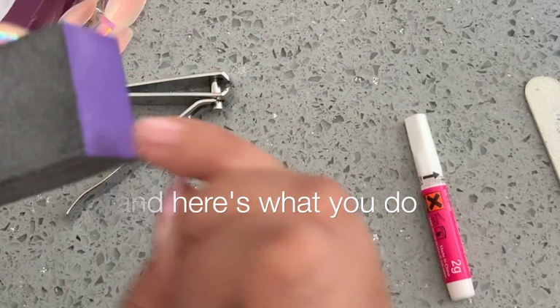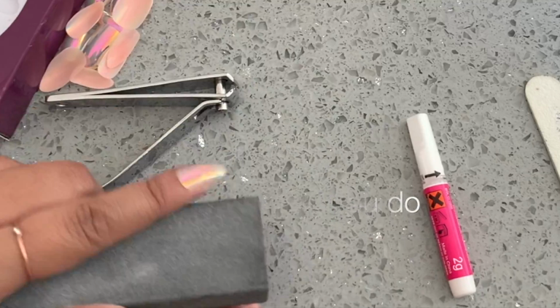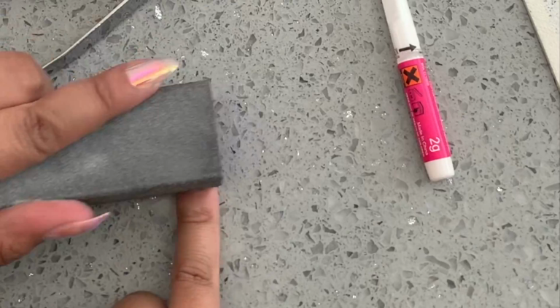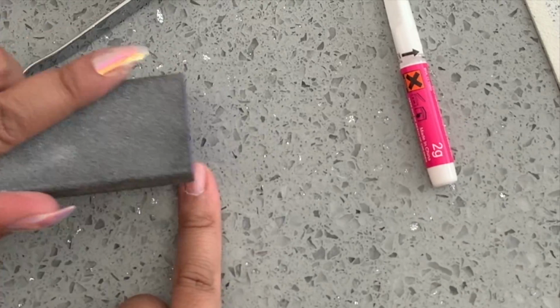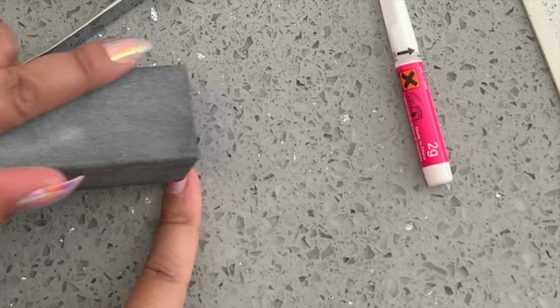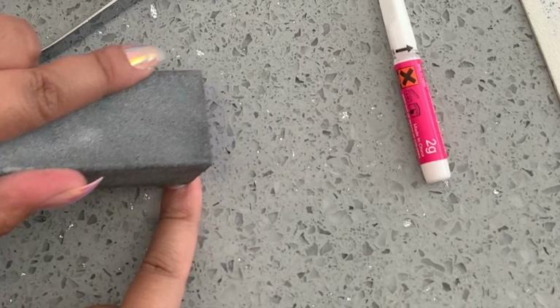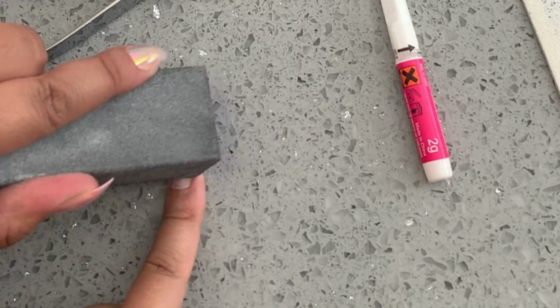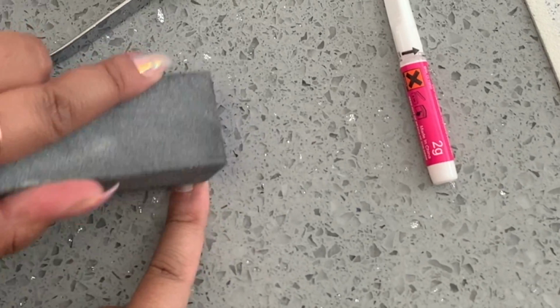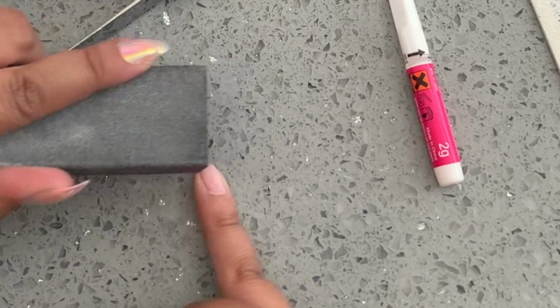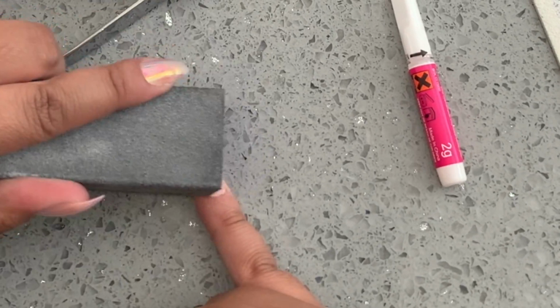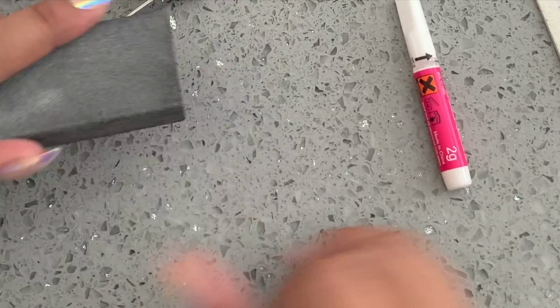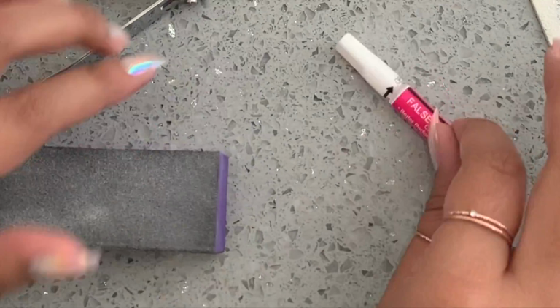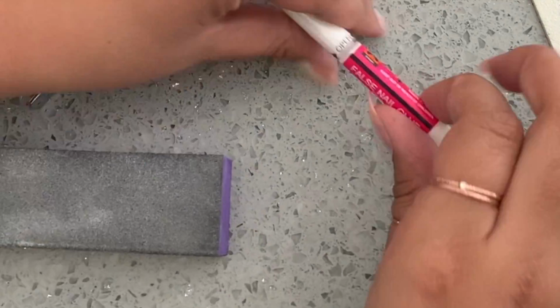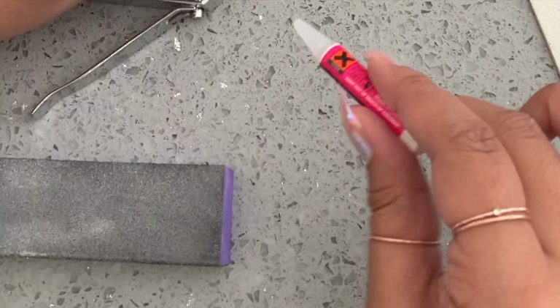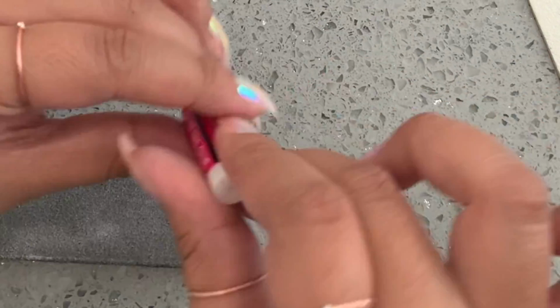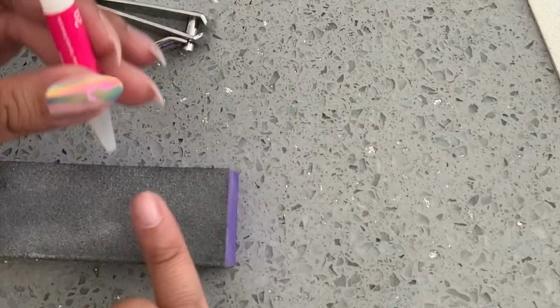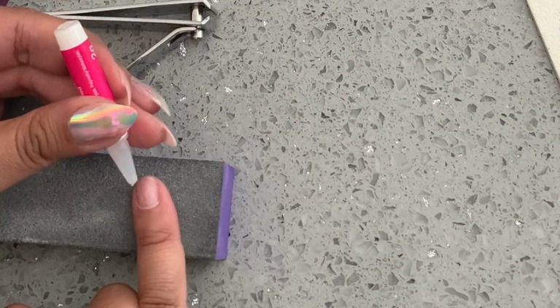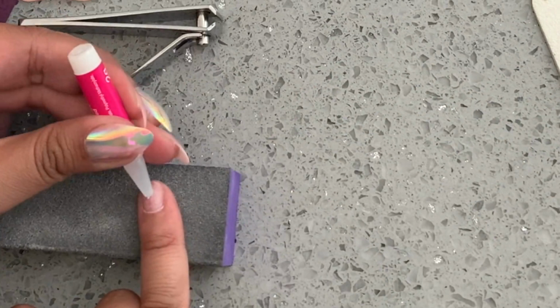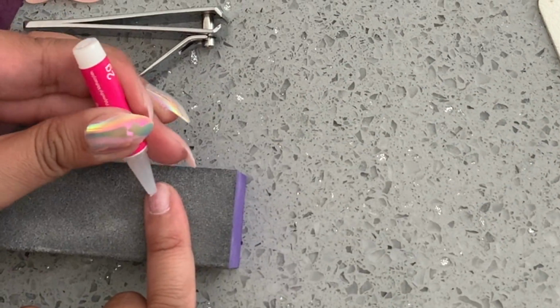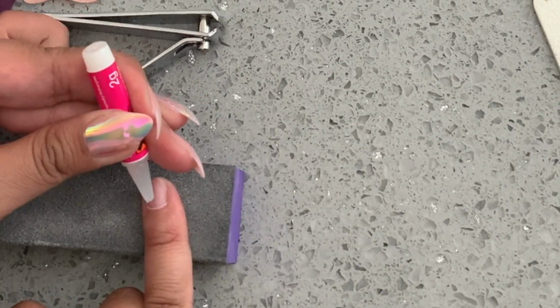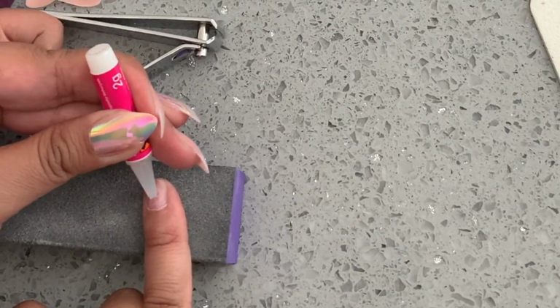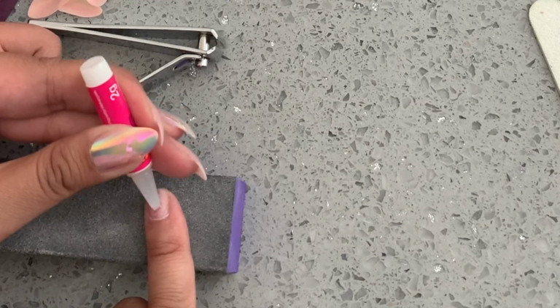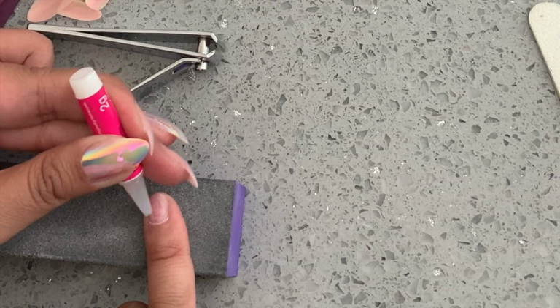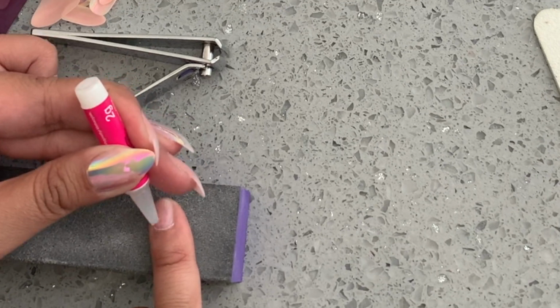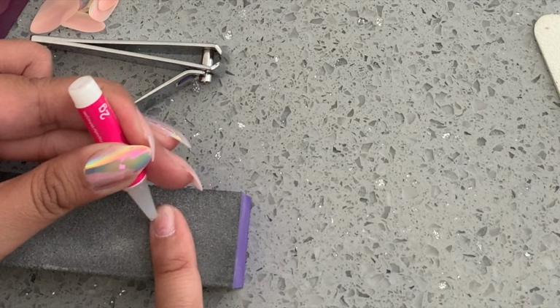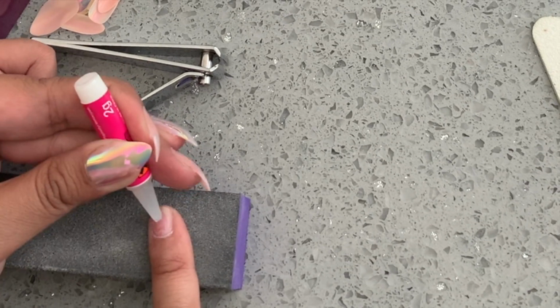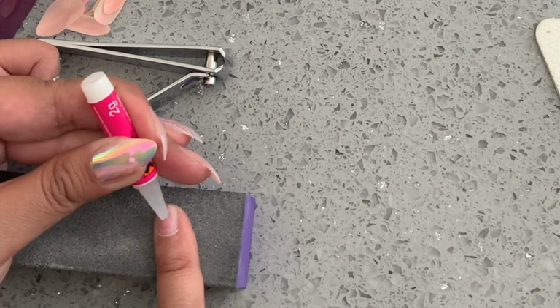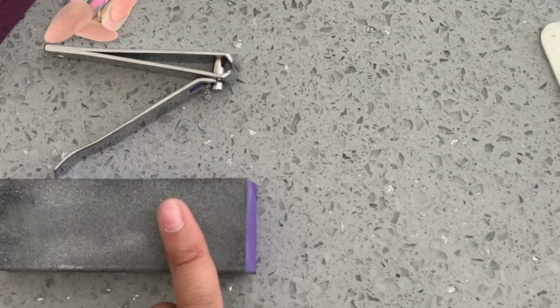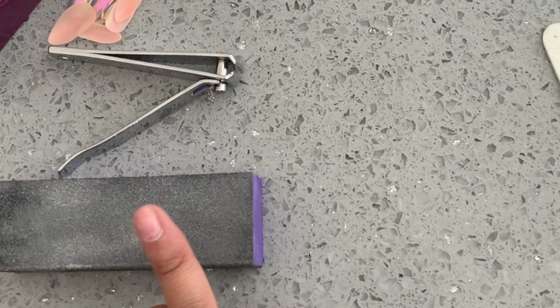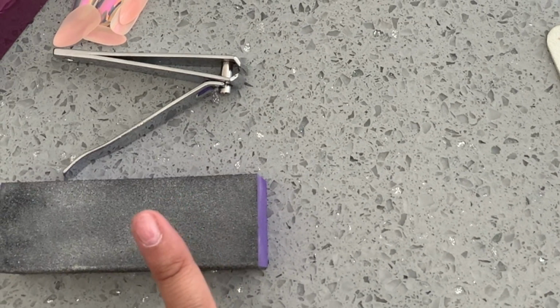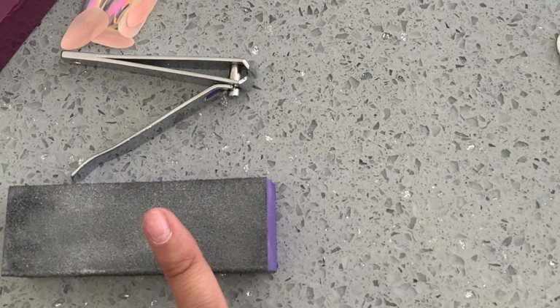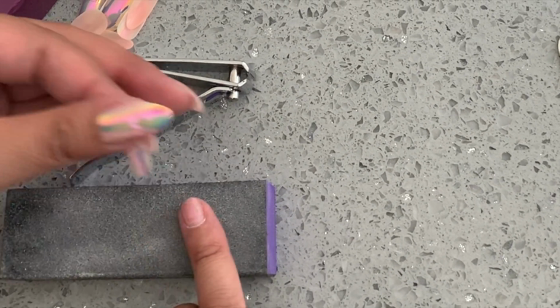The first step is the most important. It doesn't say anywhere in the instructions to file your whole nail, but that's what started making the press-ons last like two weeks on me.